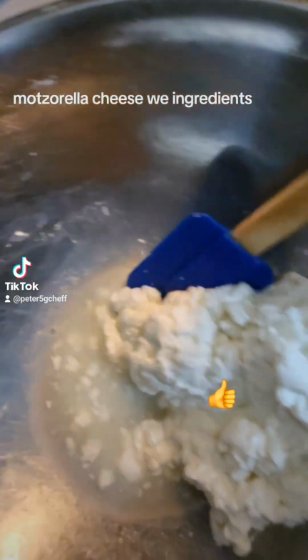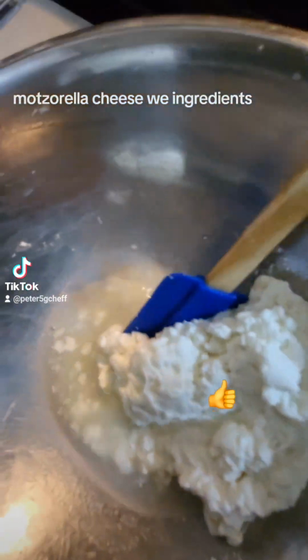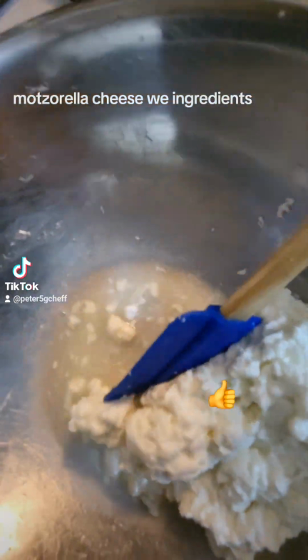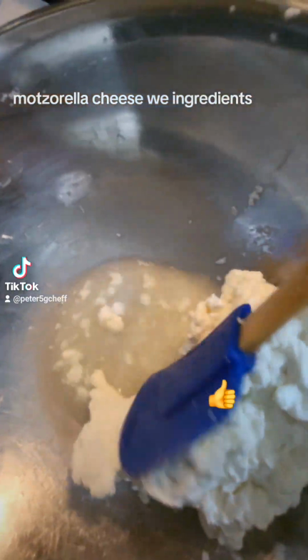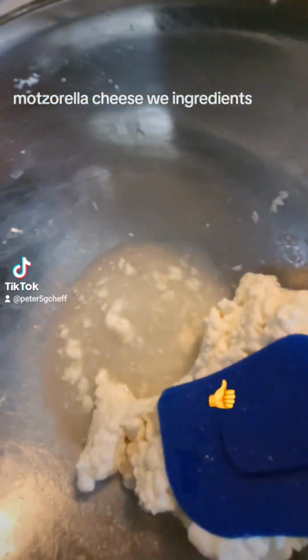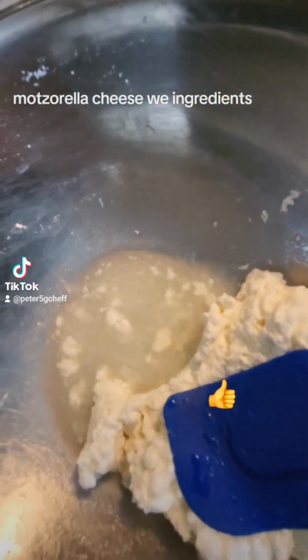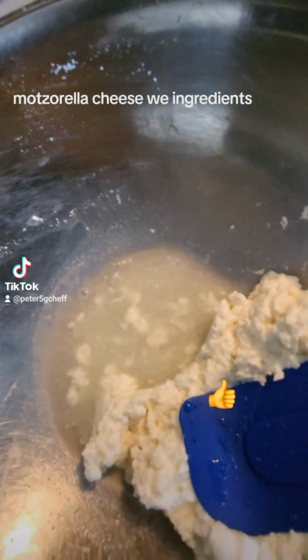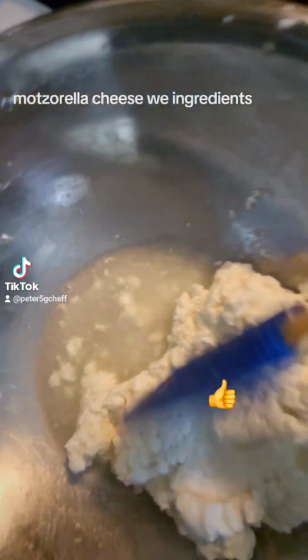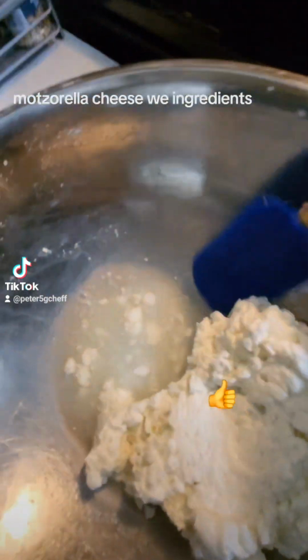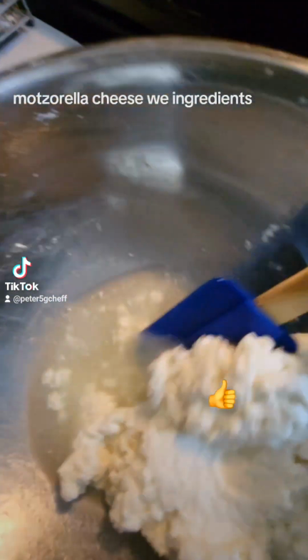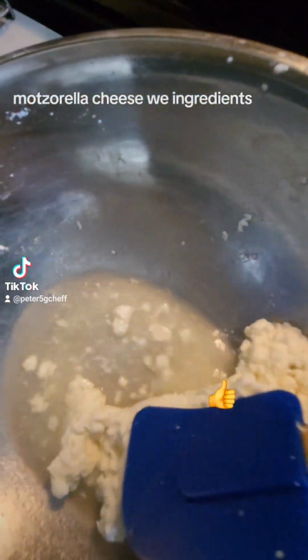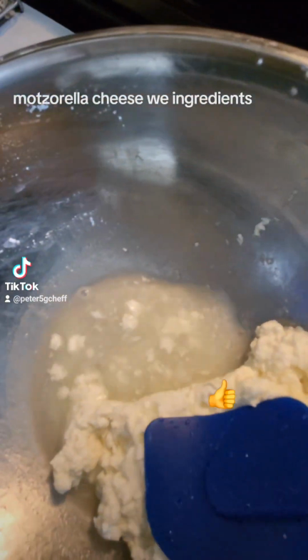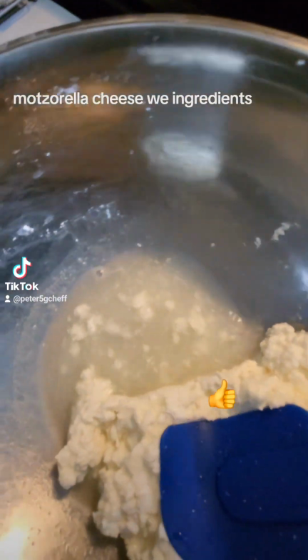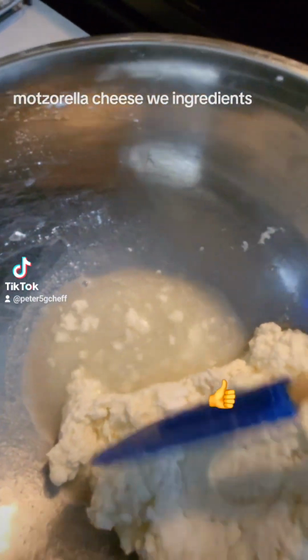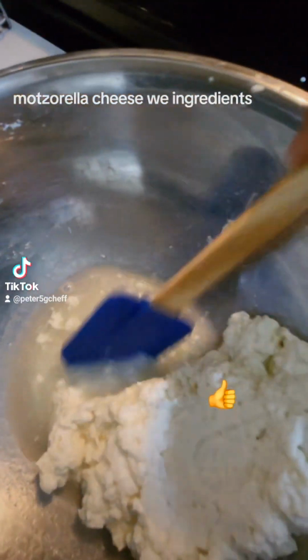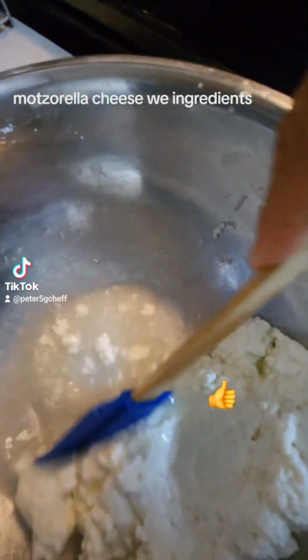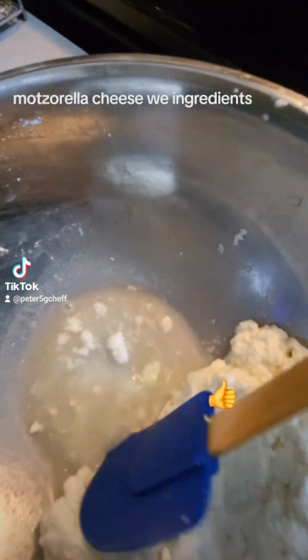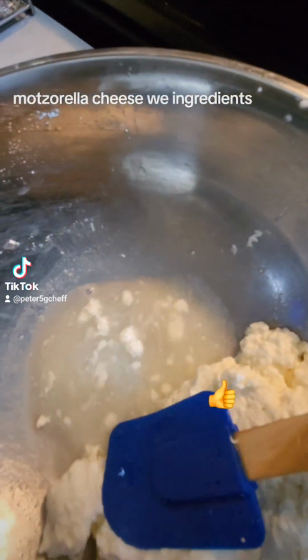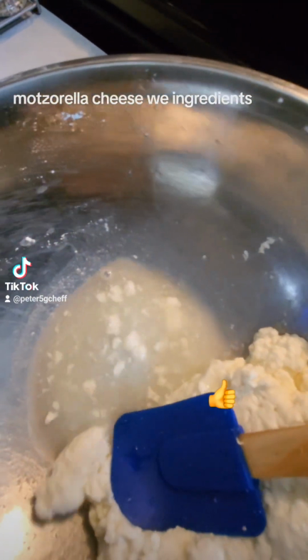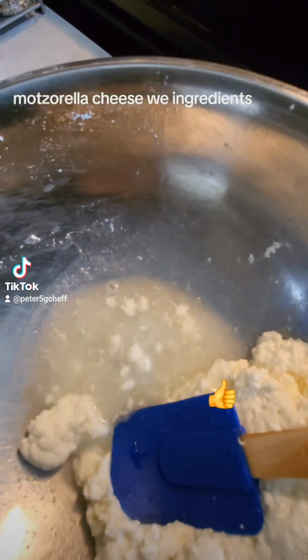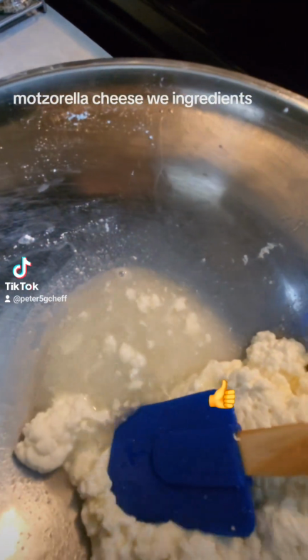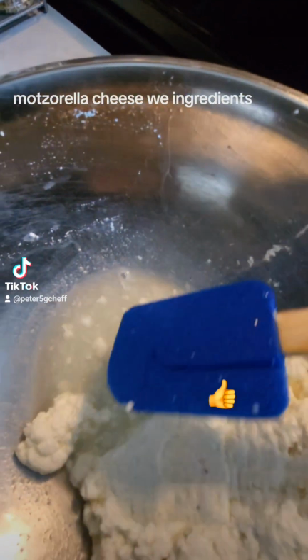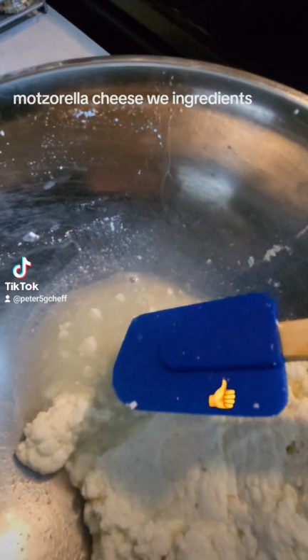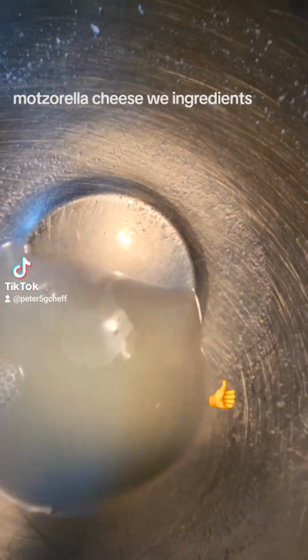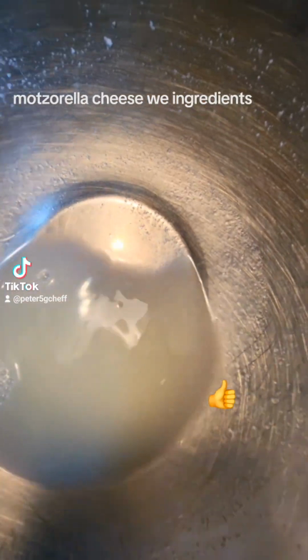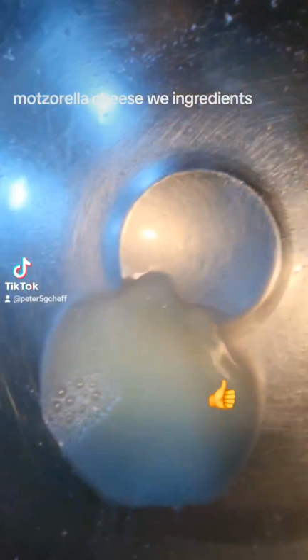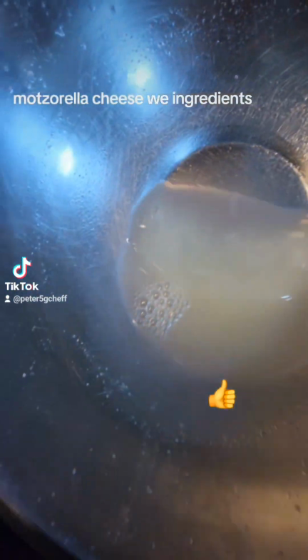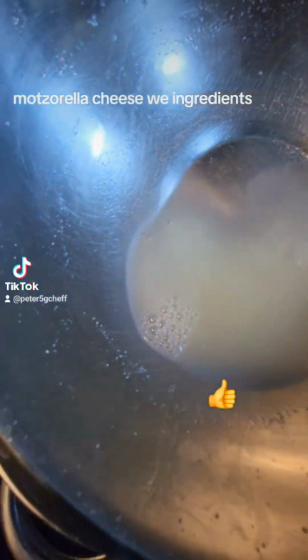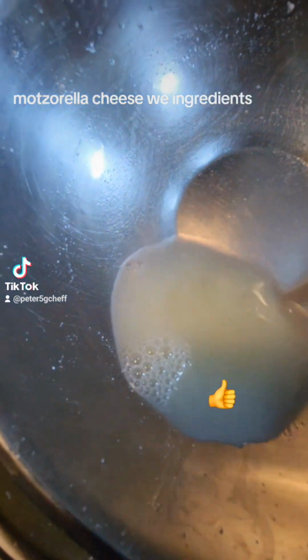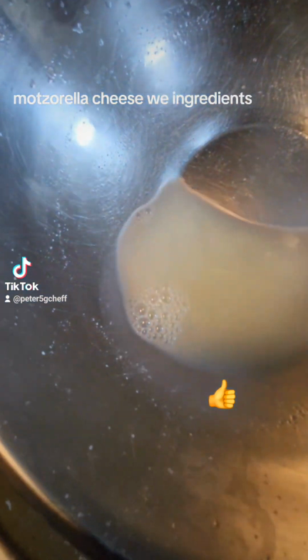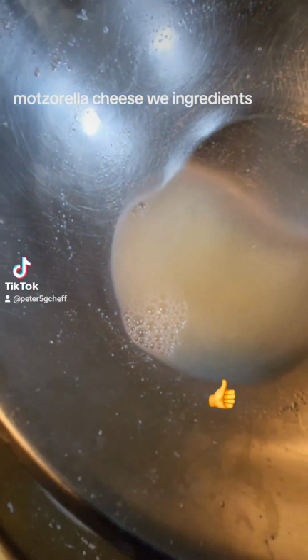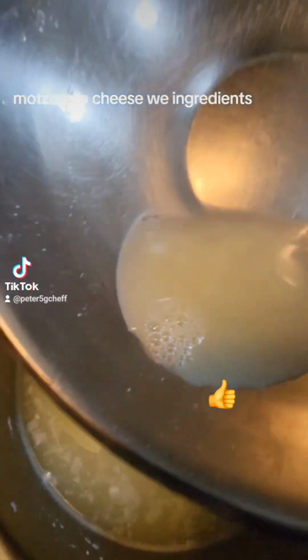Start folding. Let that water come out as much as you can. Look how much water came out — this is still milk.